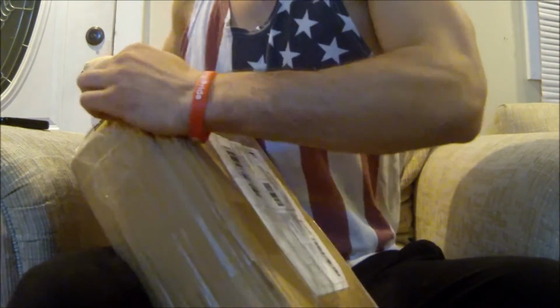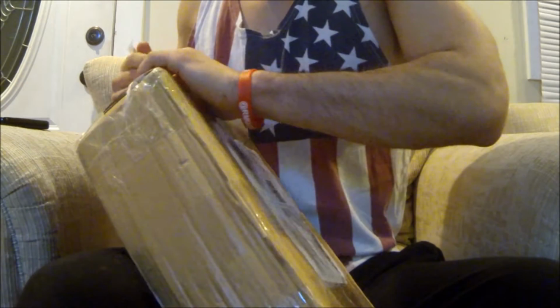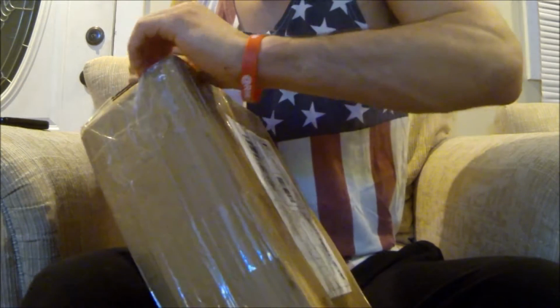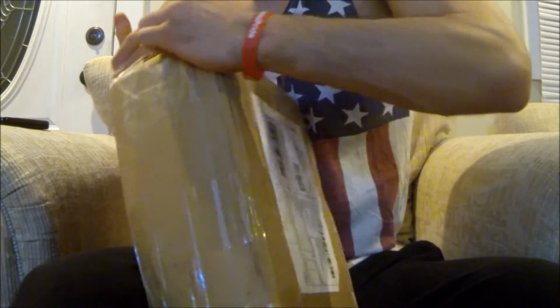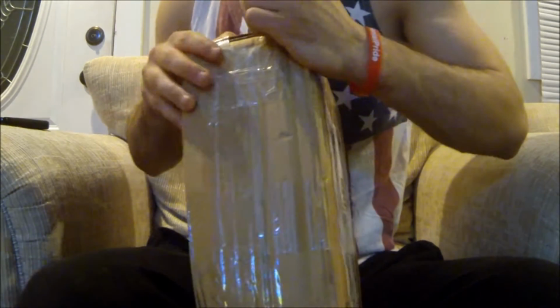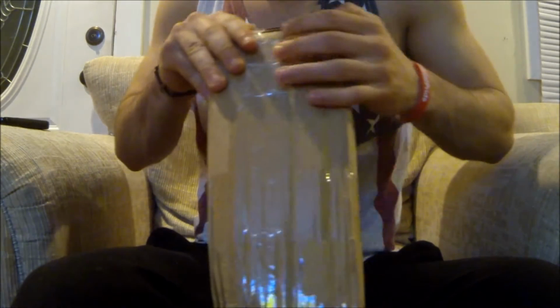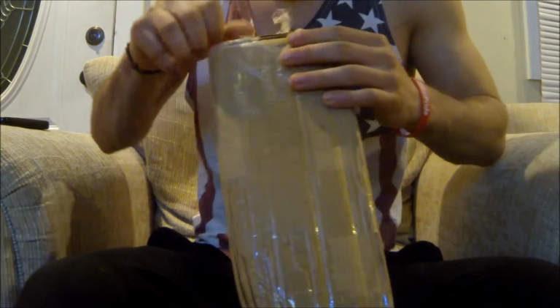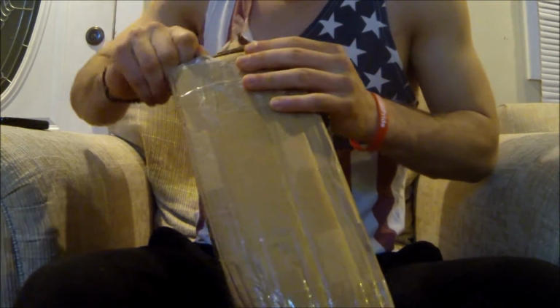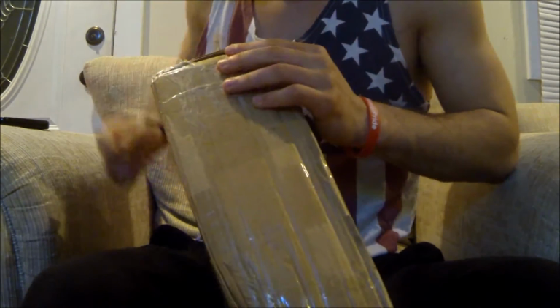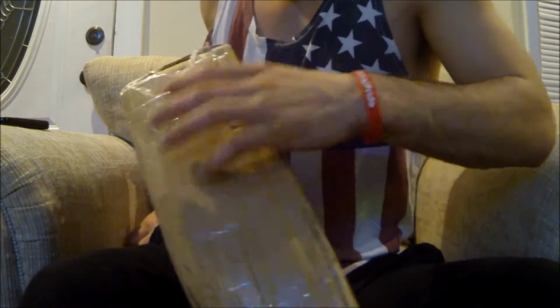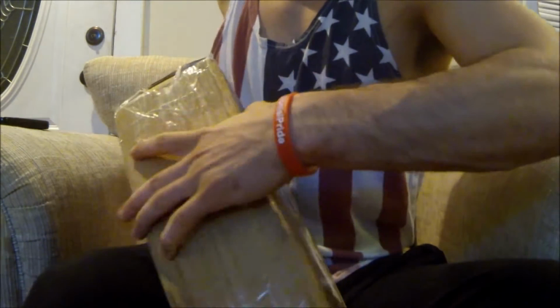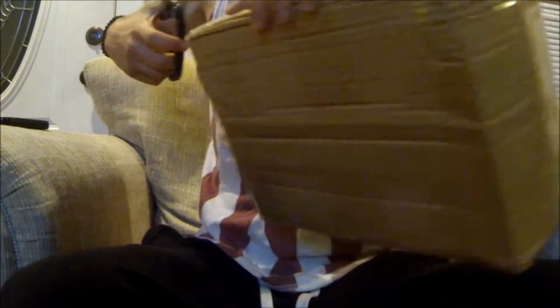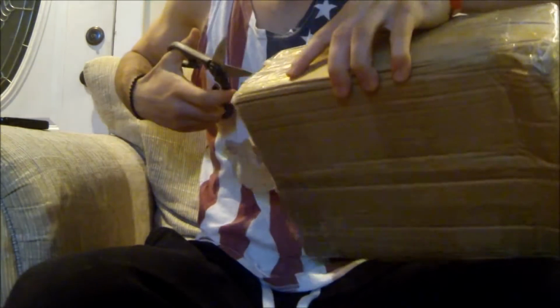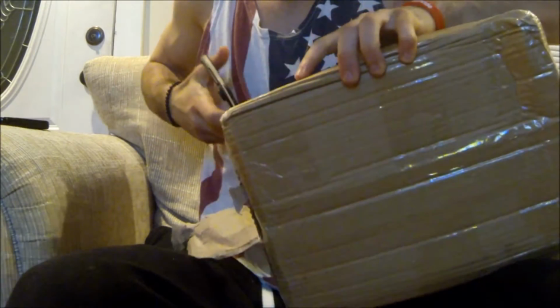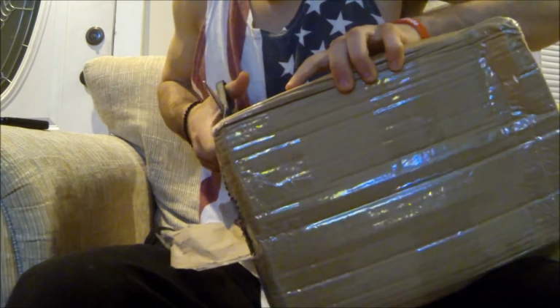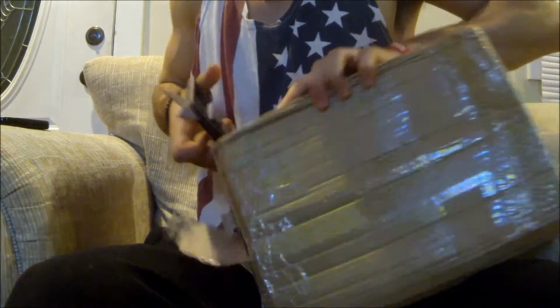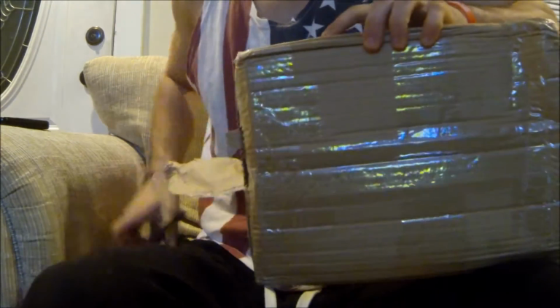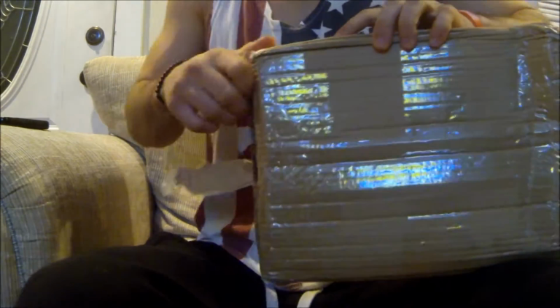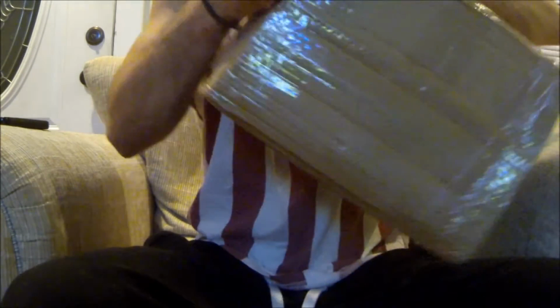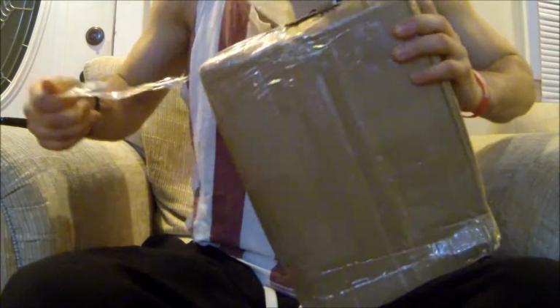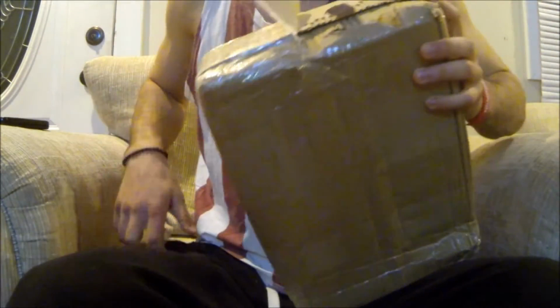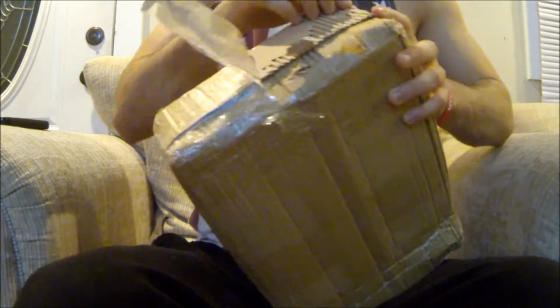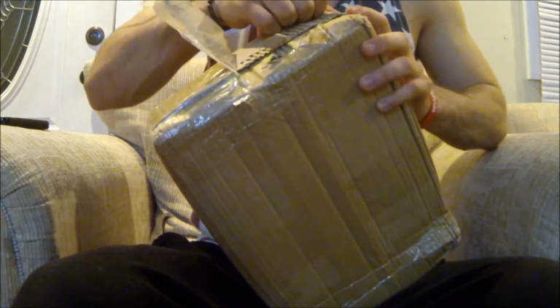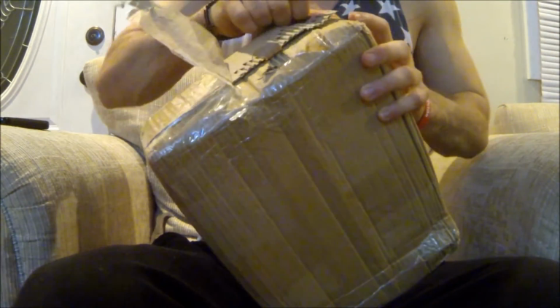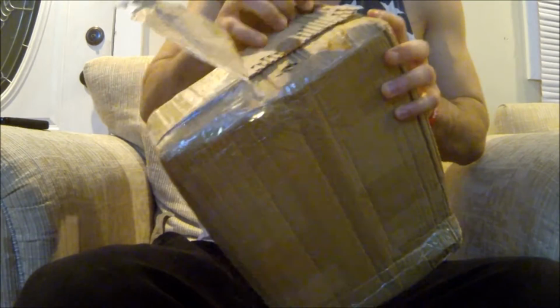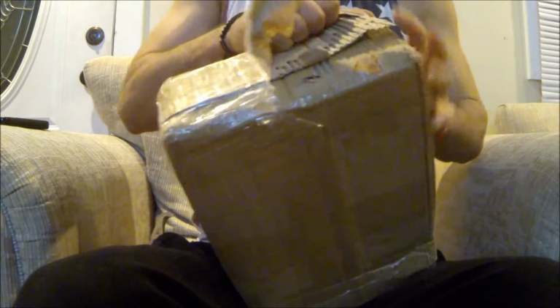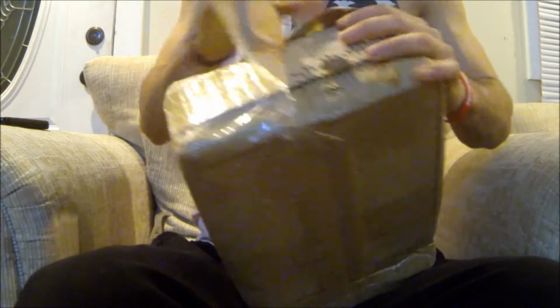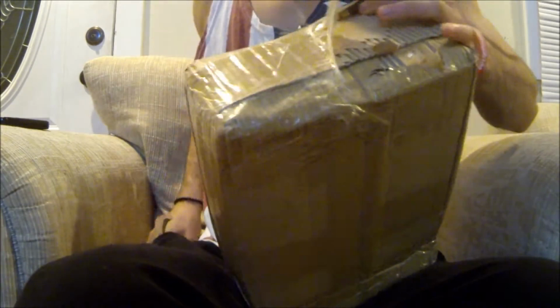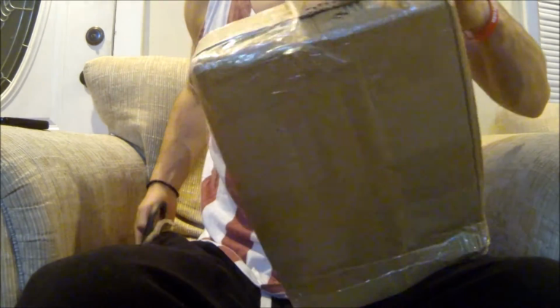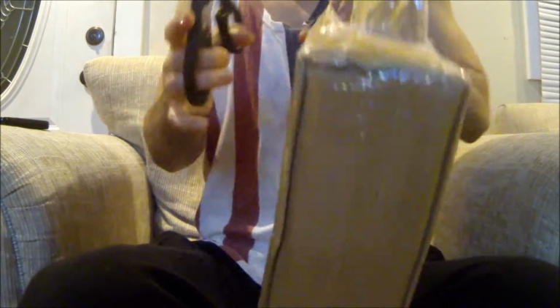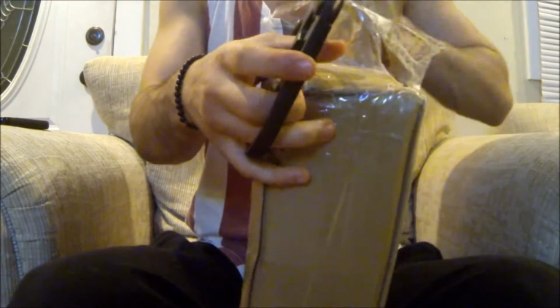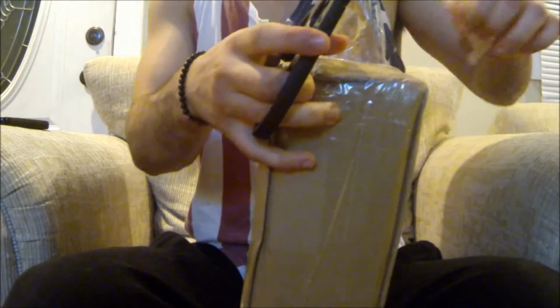I was always rattled about ordering from this site, just any of these replica sites, because it's a weird payment method. But these came in like I said 8 days, which isn't too bad. We're about to check out the quality of them, and if they're good I'm going to keep buying from them.